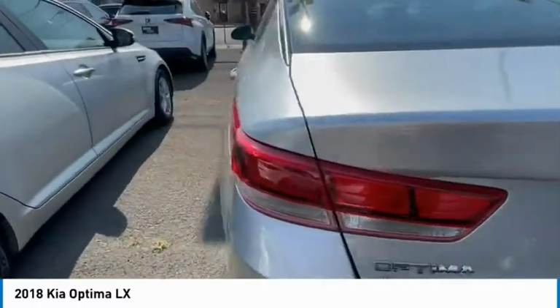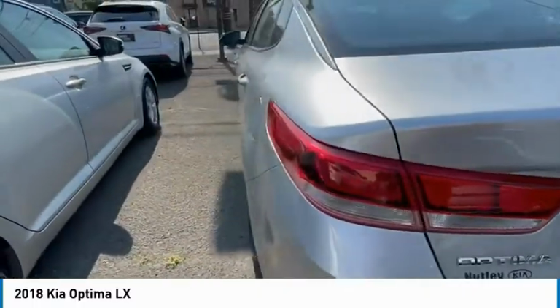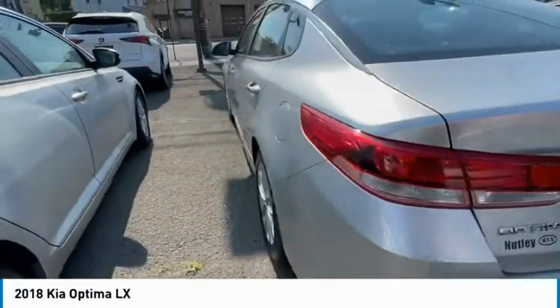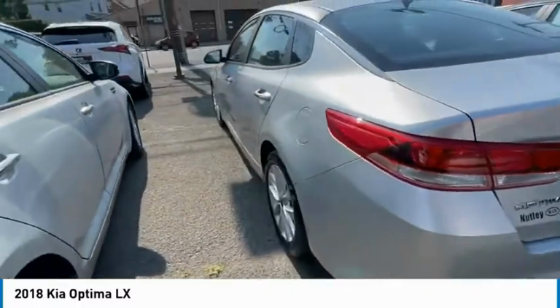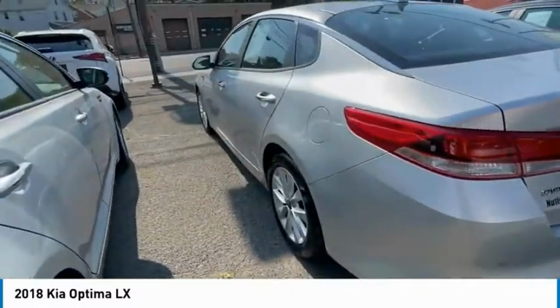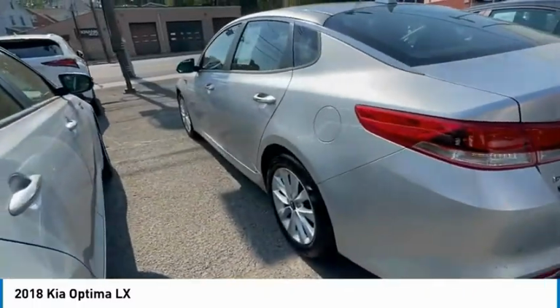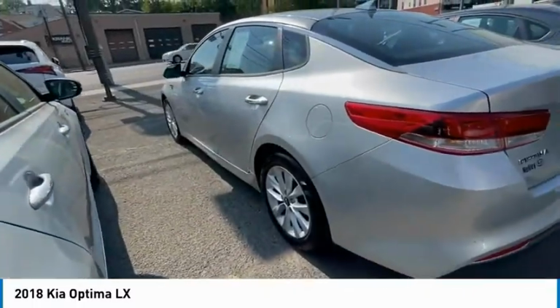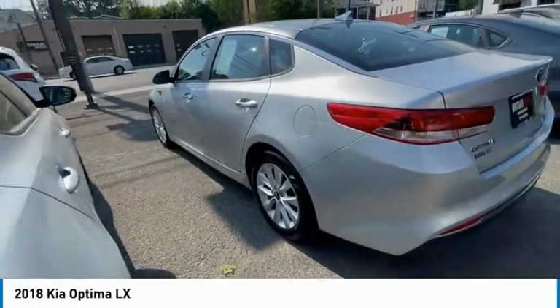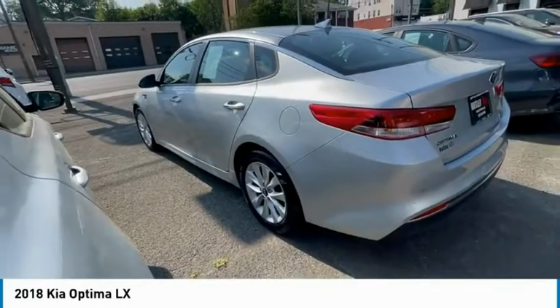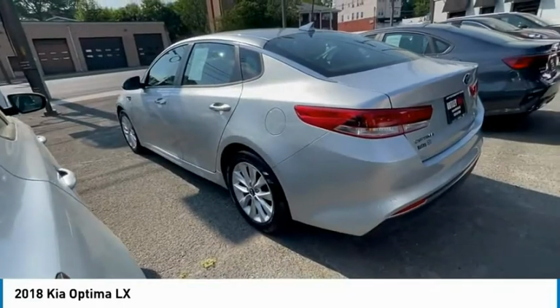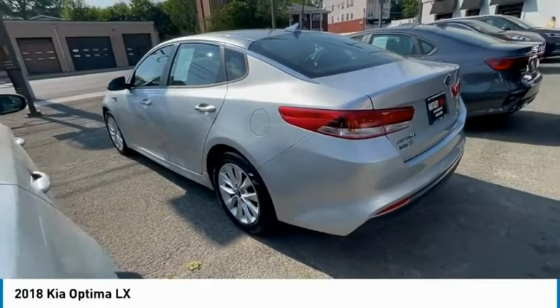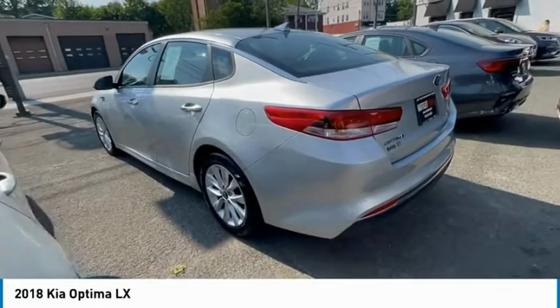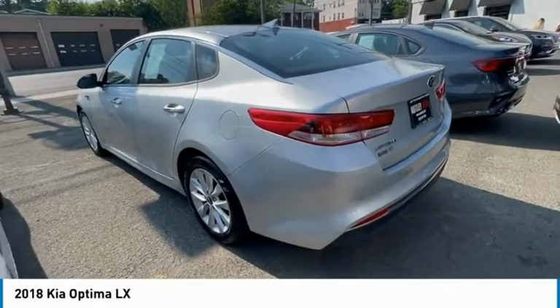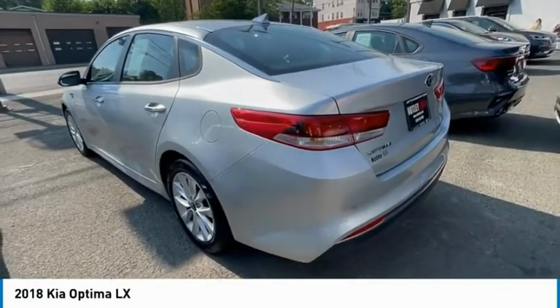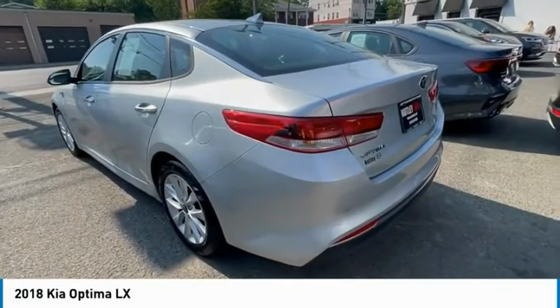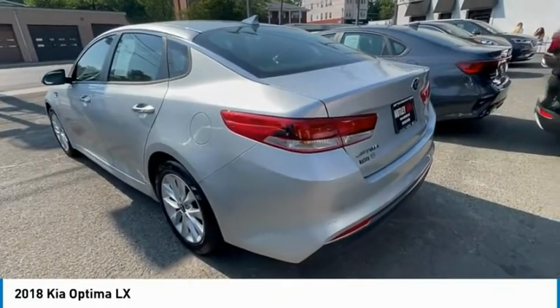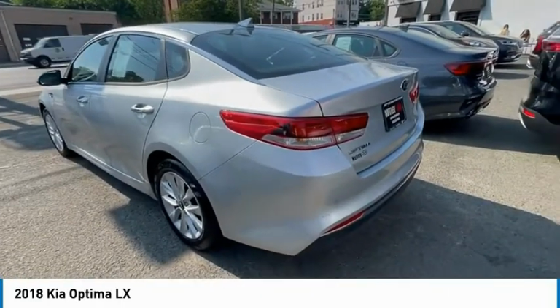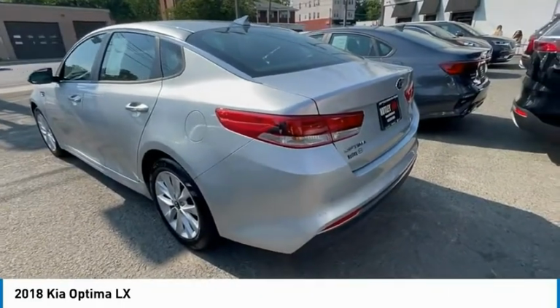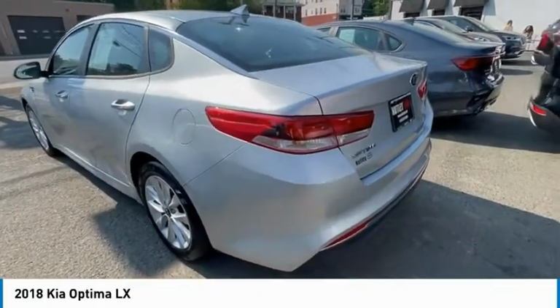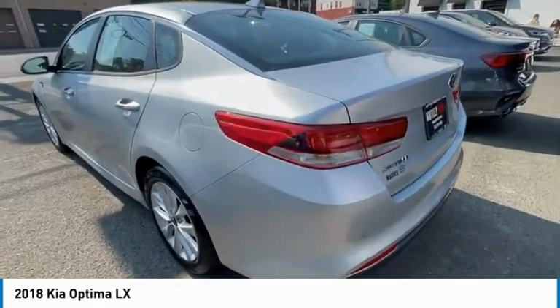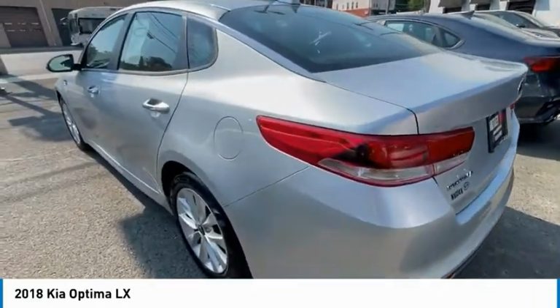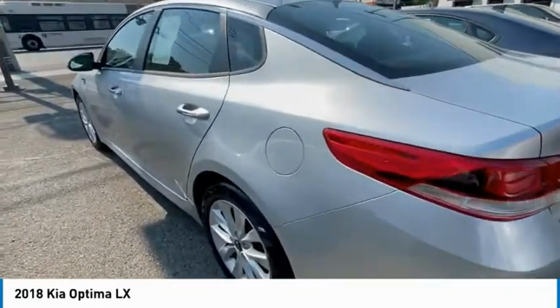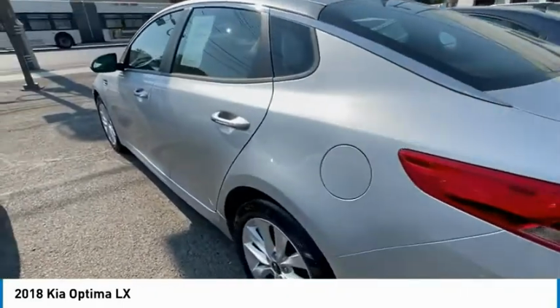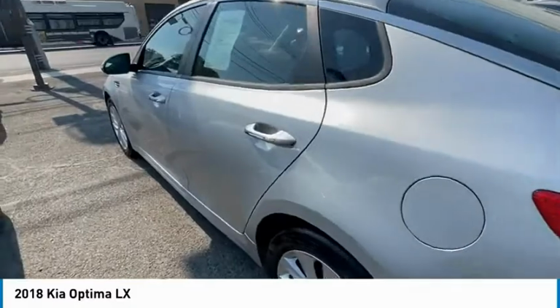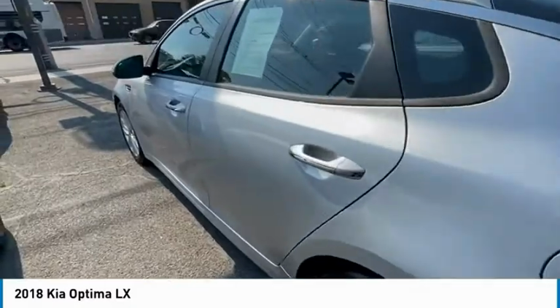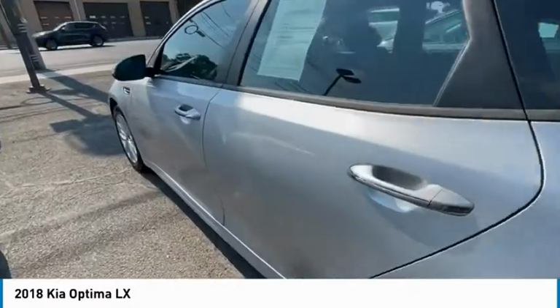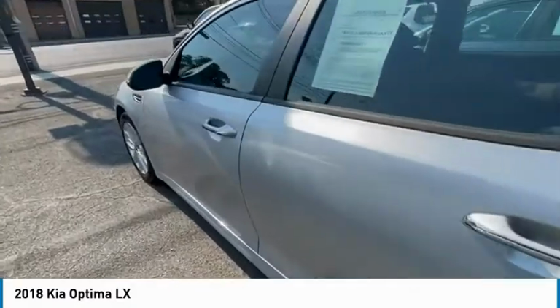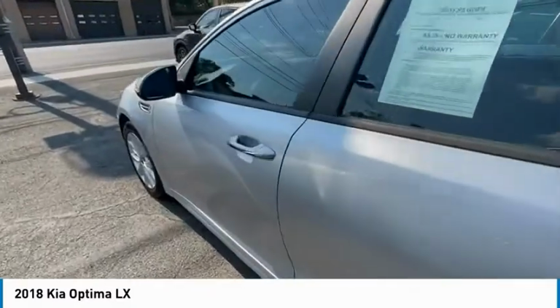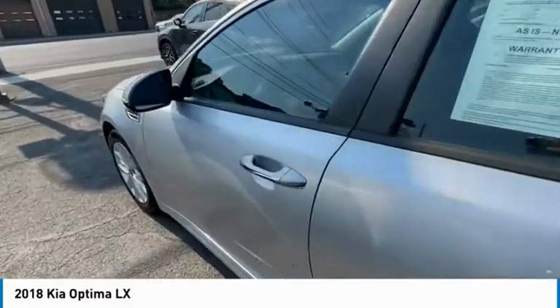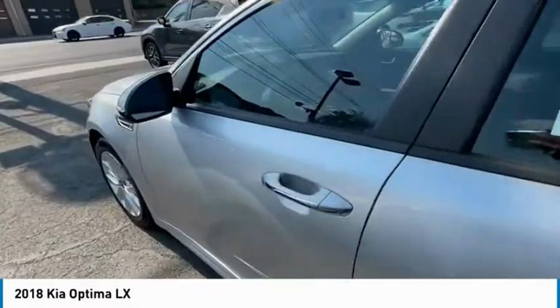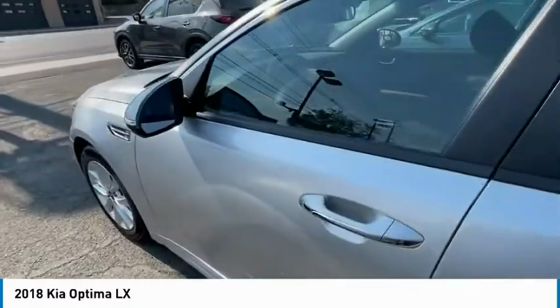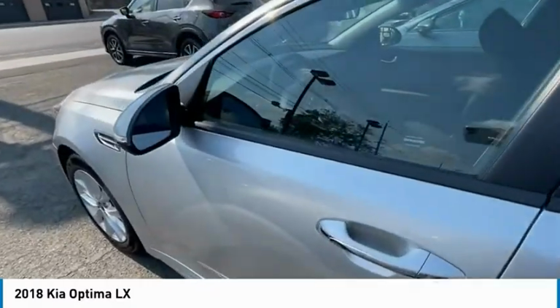The certified pre-owned 2018 Optima LX — be sure to ask for Chris Chen and I'll show you this fine example. Thank you very much for looking.